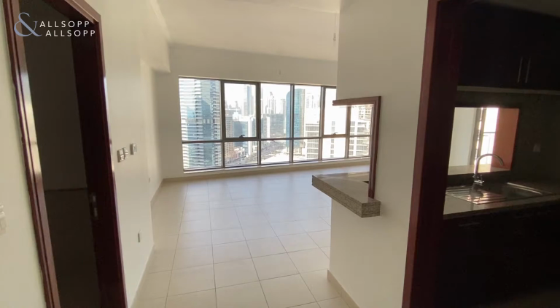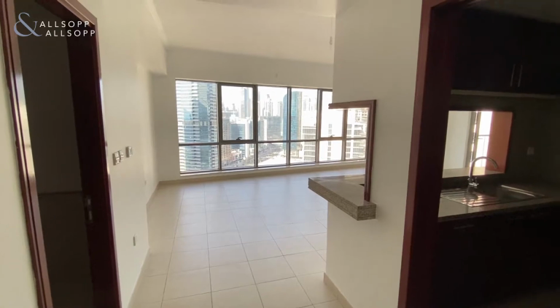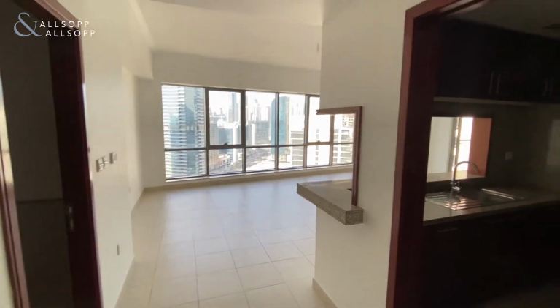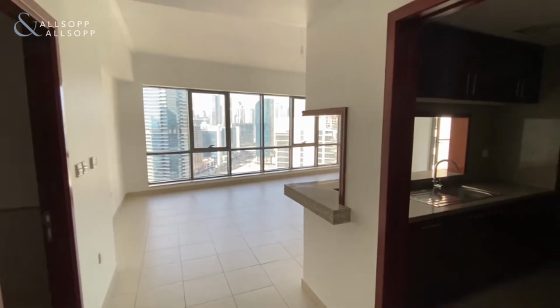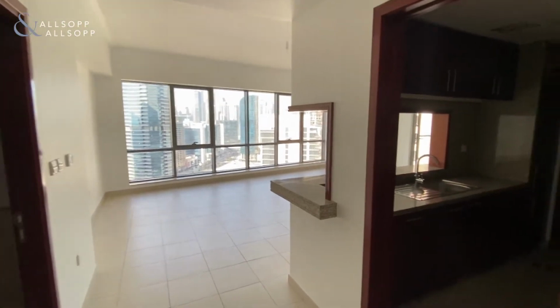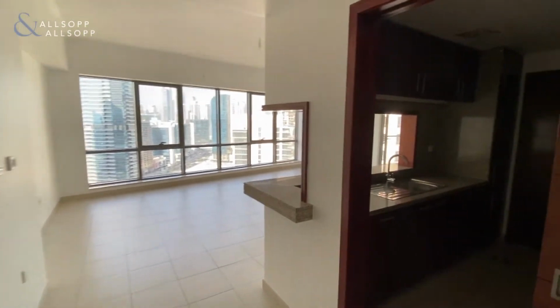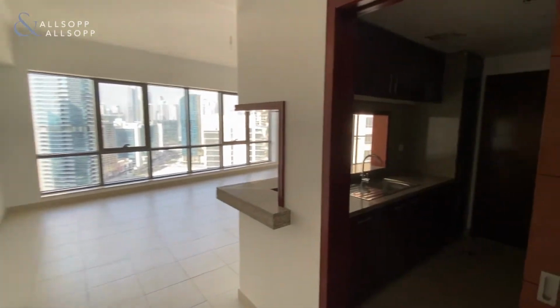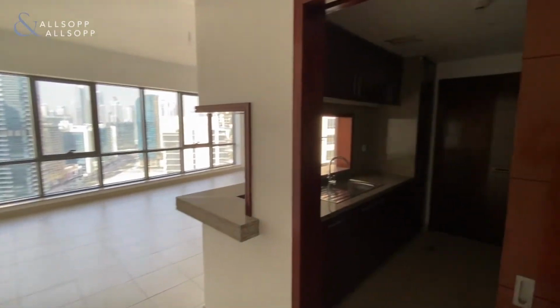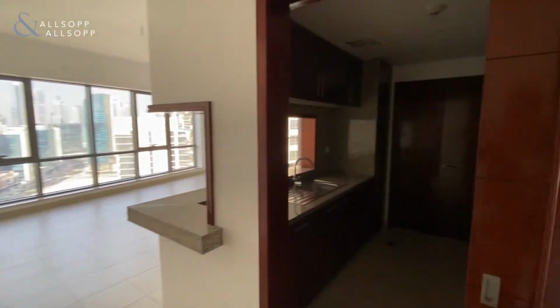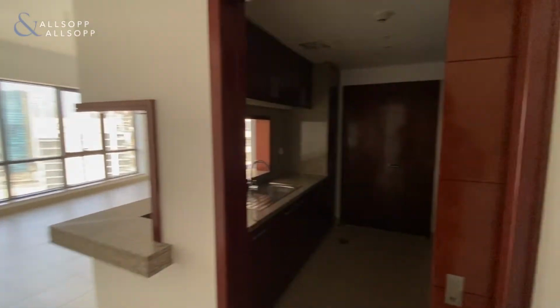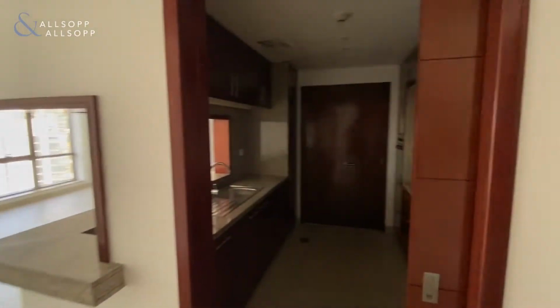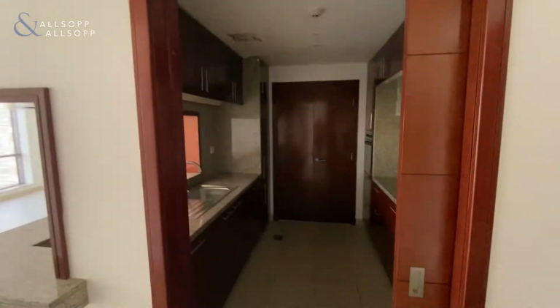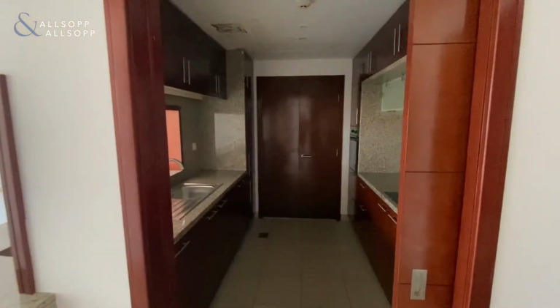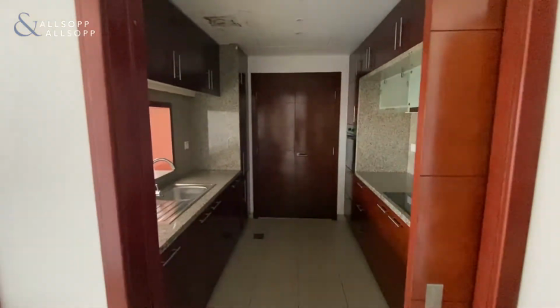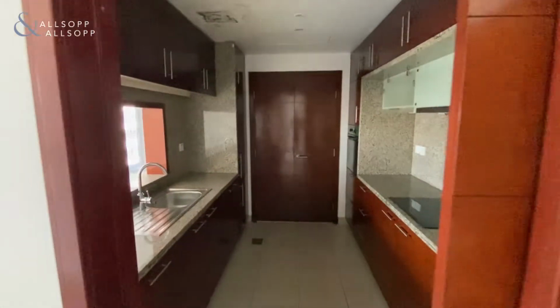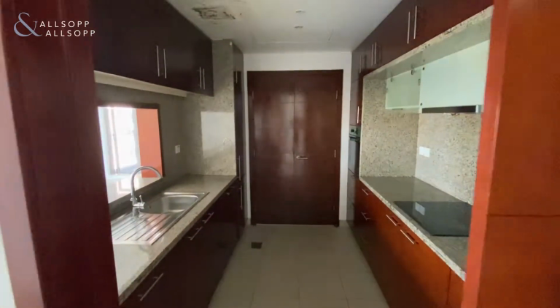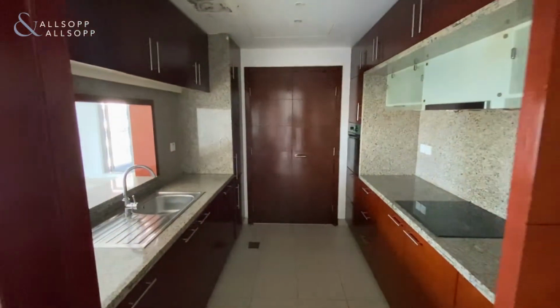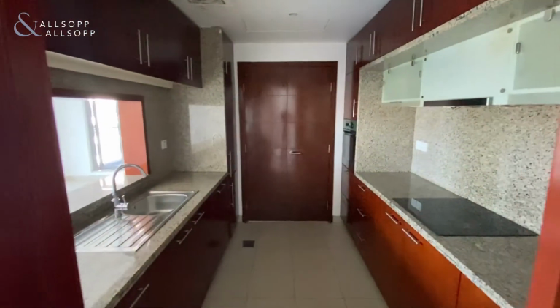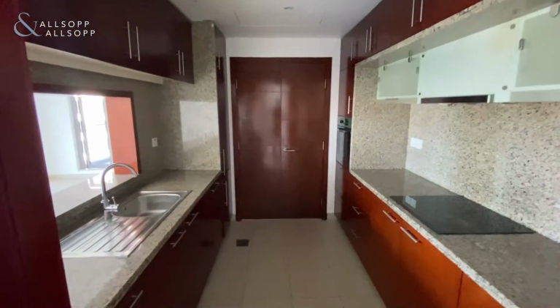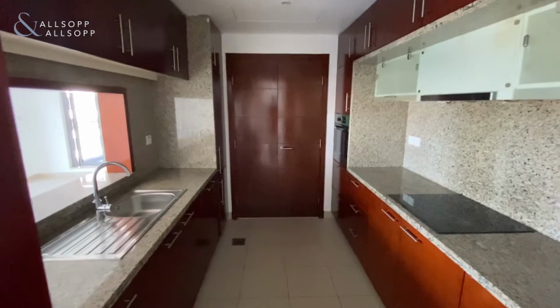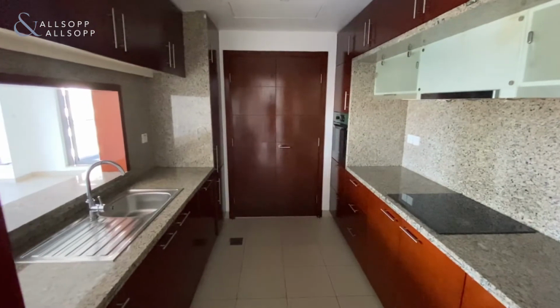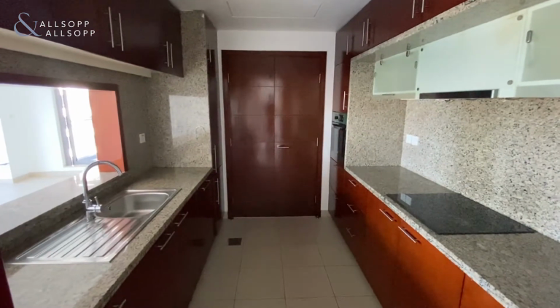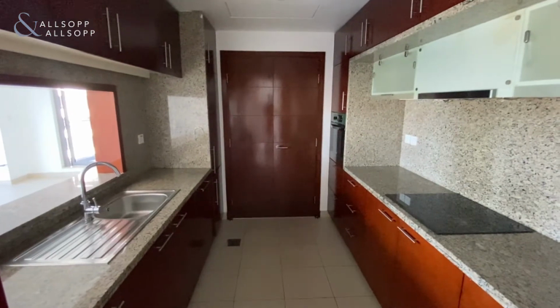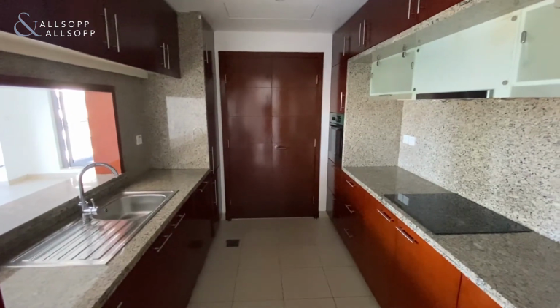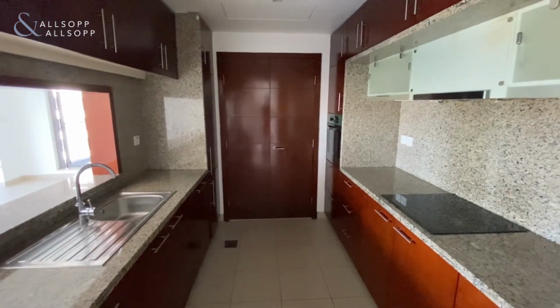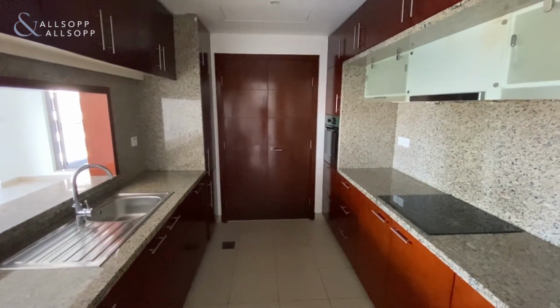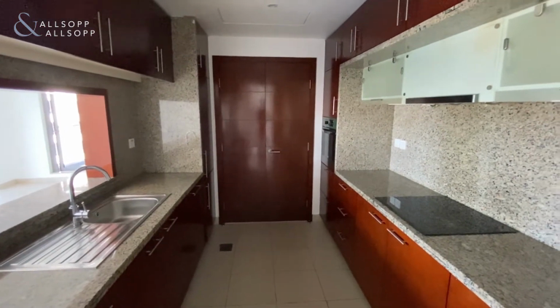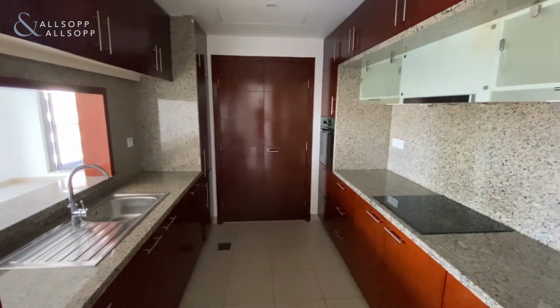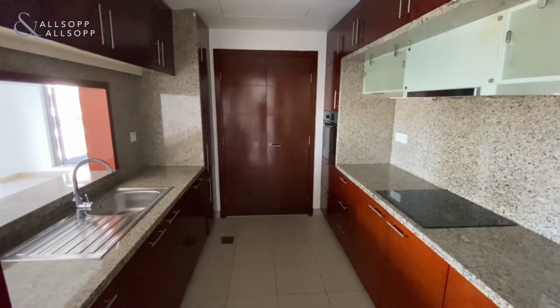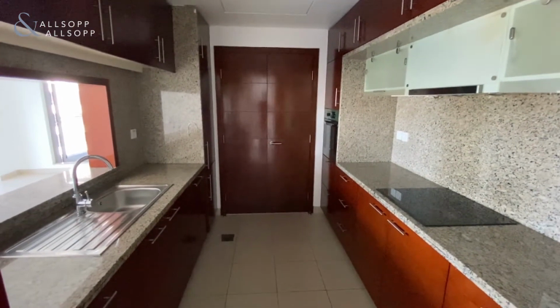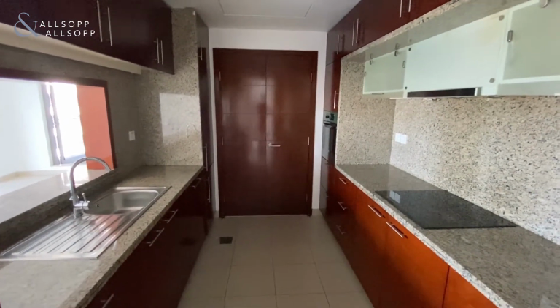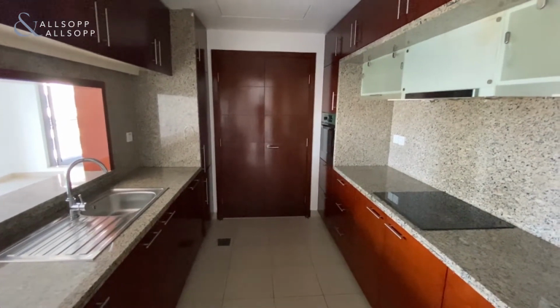Hi, this is Robert from Allsop and Allsop Real Estate. Just wanted to give you a virtual tour of this huge one-bedroom apartment available within Southridge Tower 2.